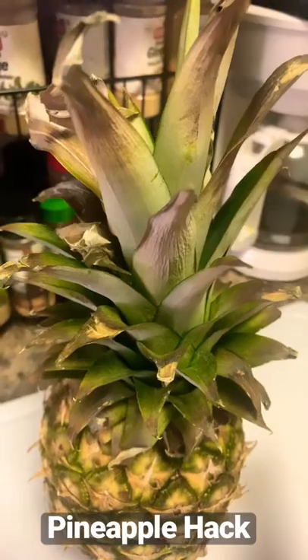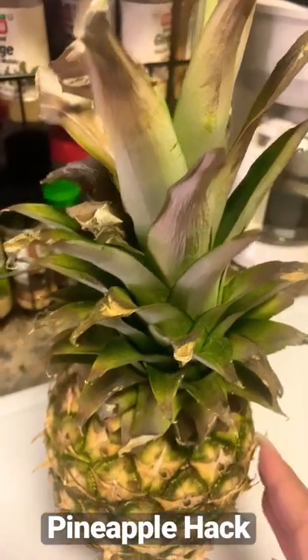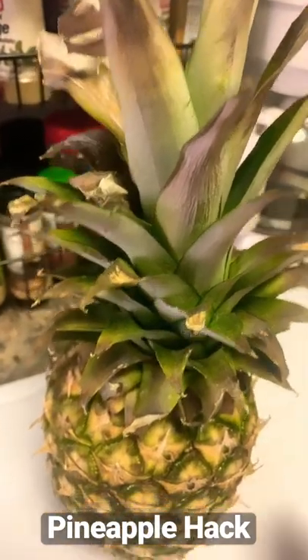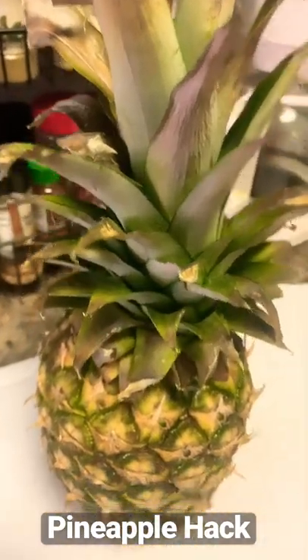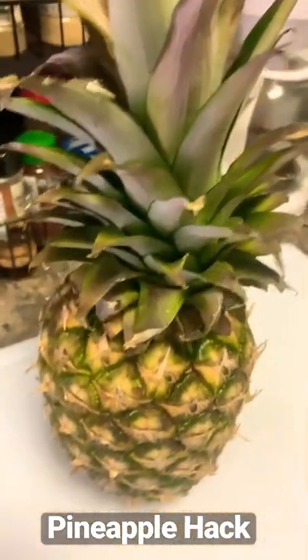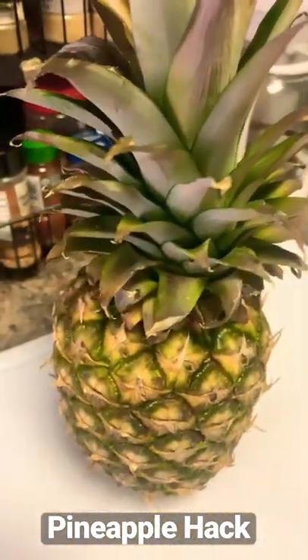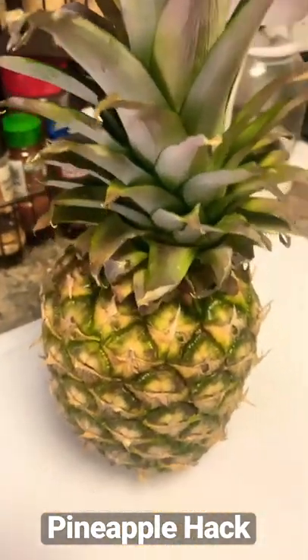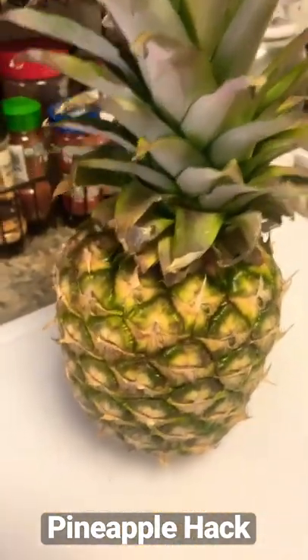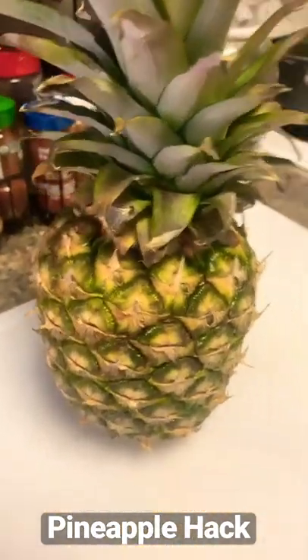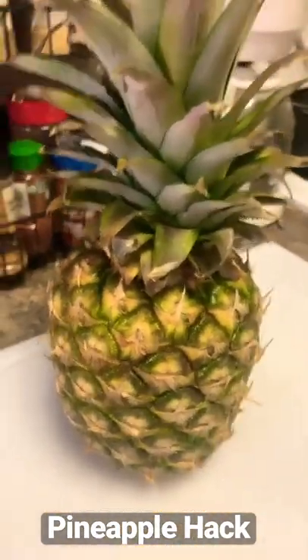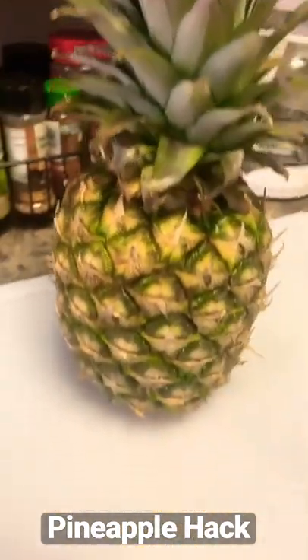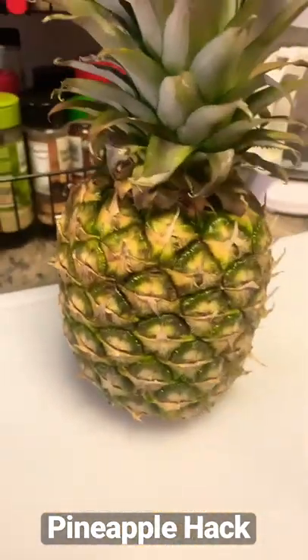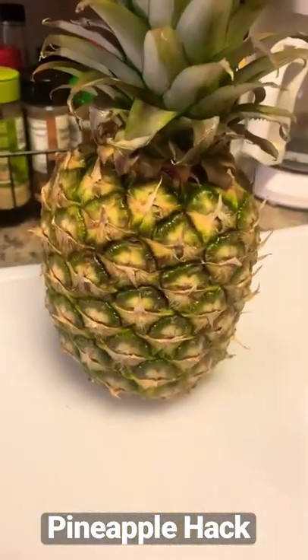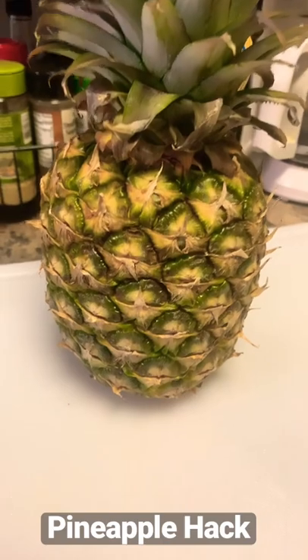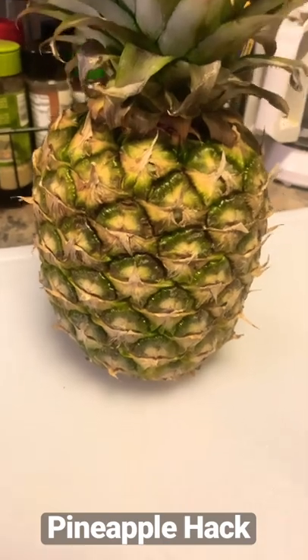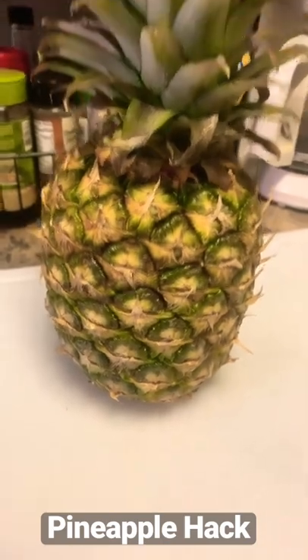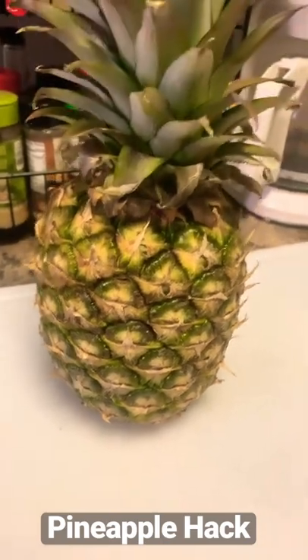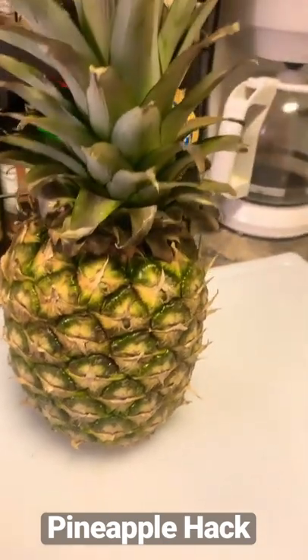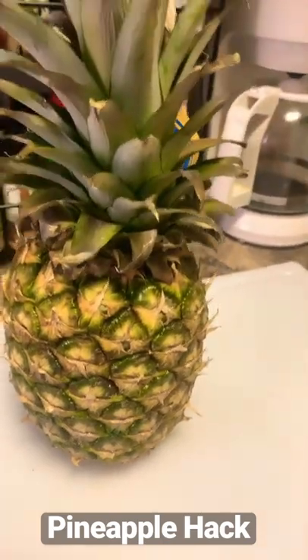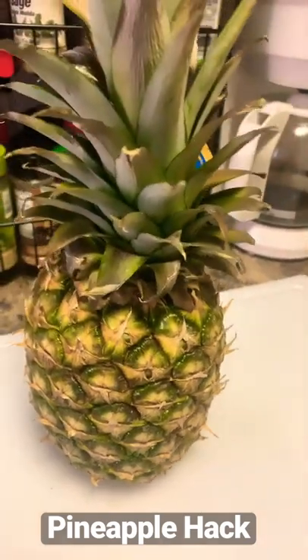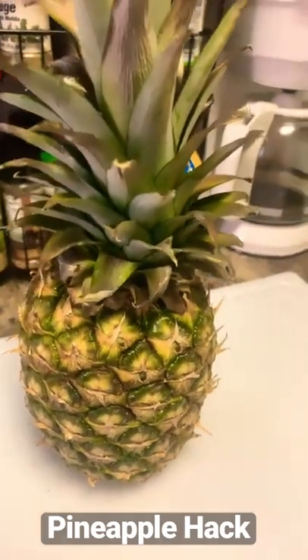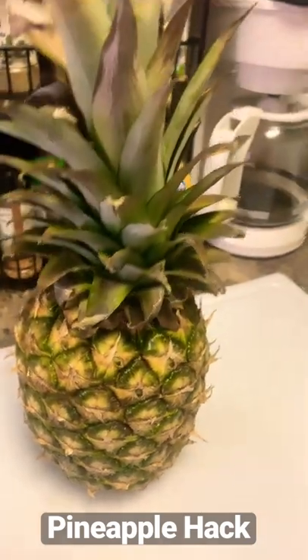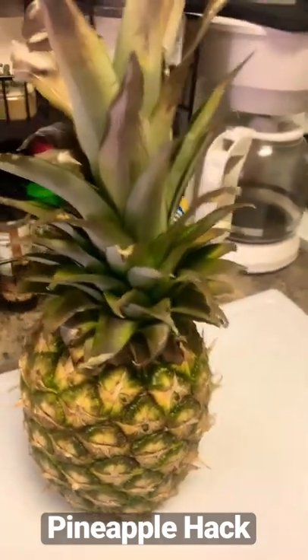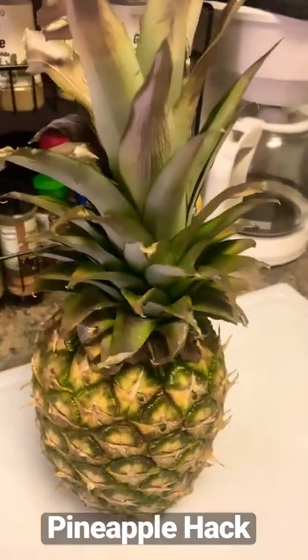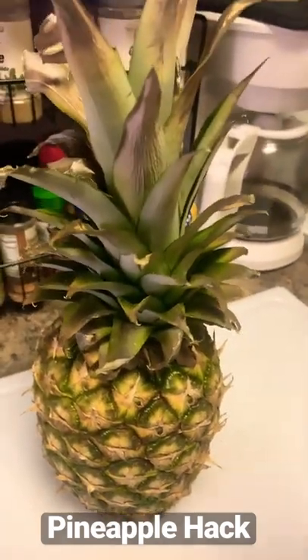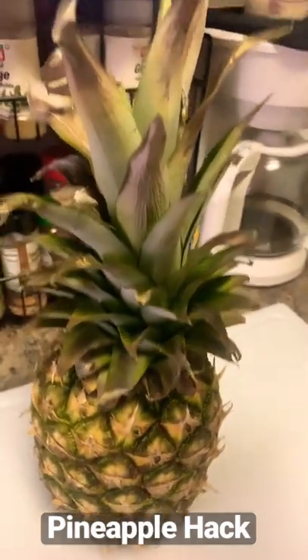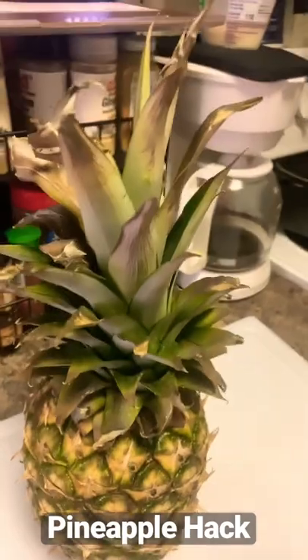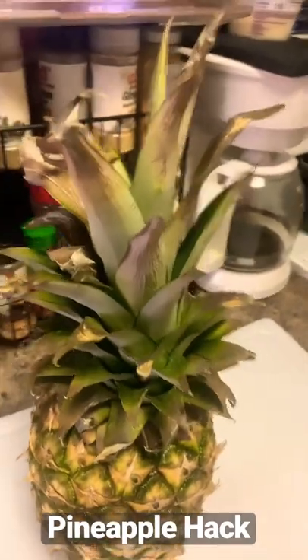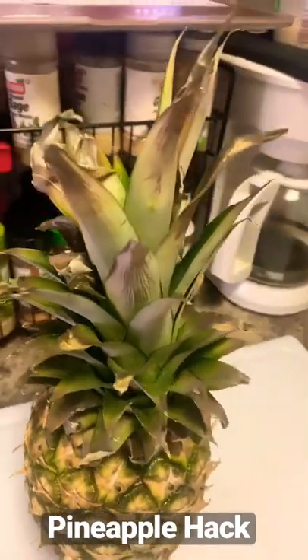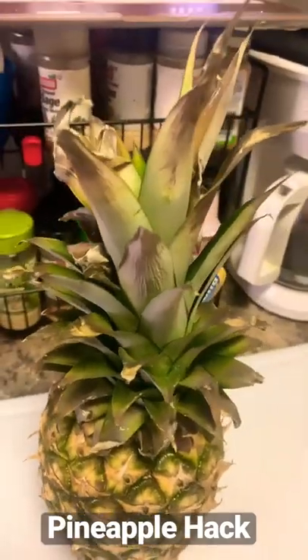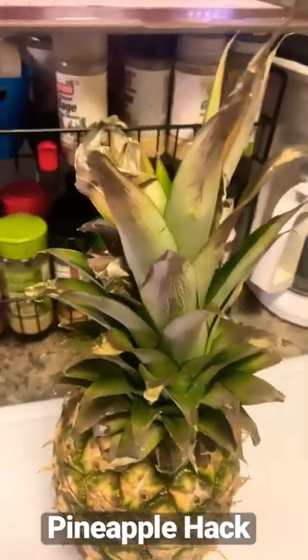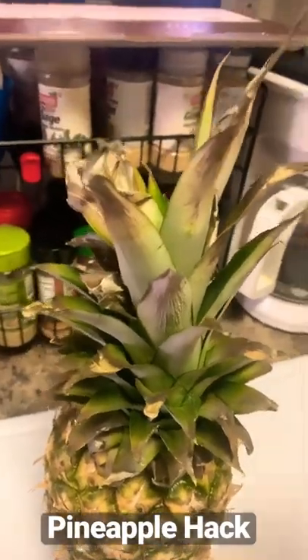The last time you bought a pineapple, was it sweet enough? And can you tell just by looking at it if it's sweet enough? Well, let us show you one way you can tell if it's sweet.